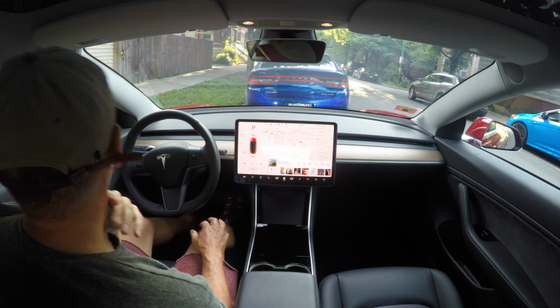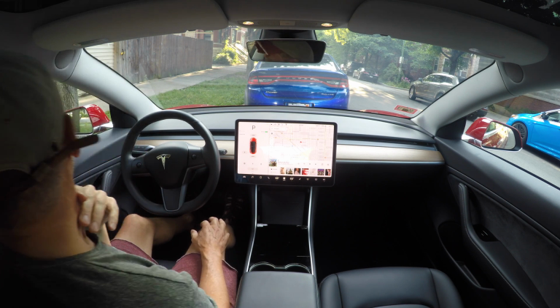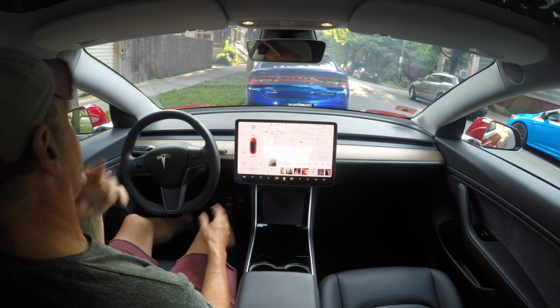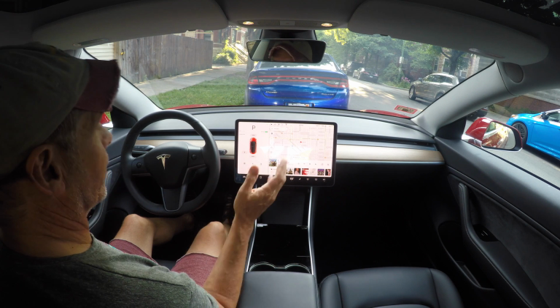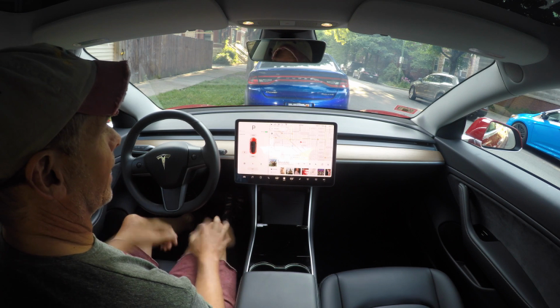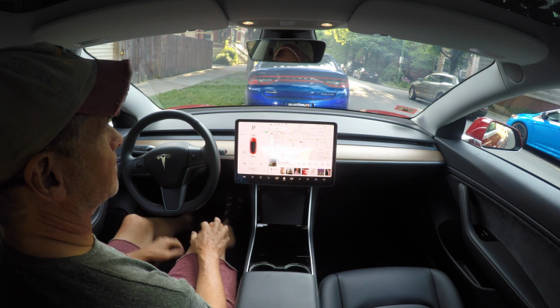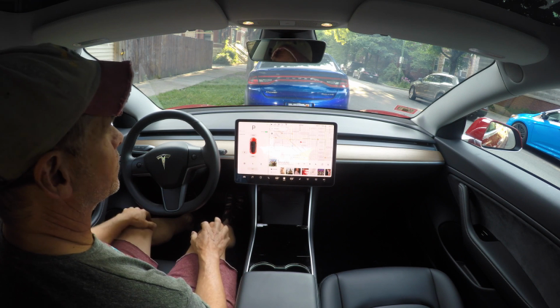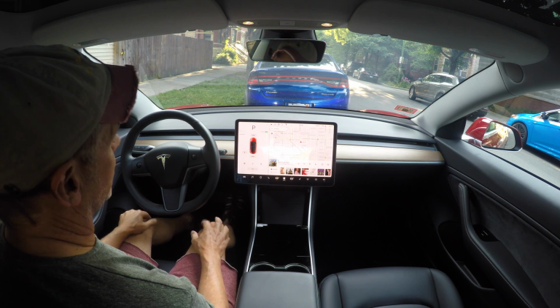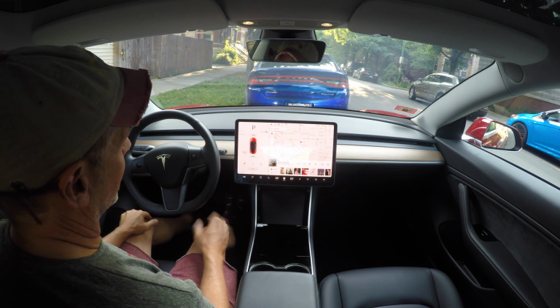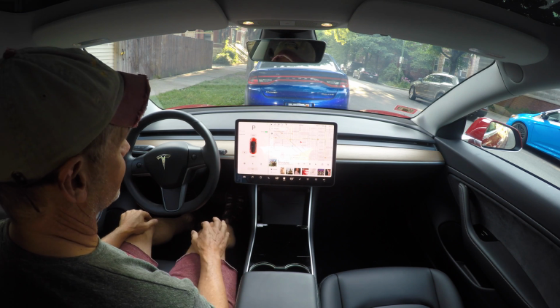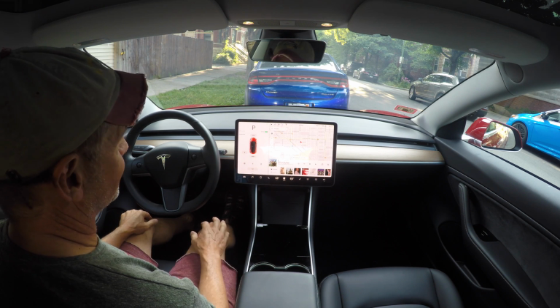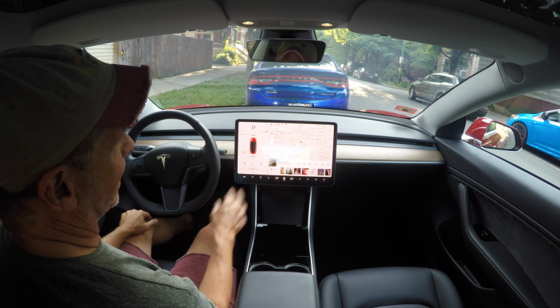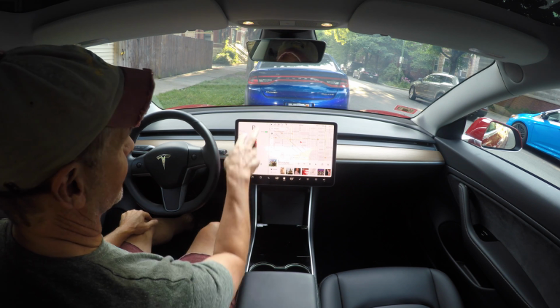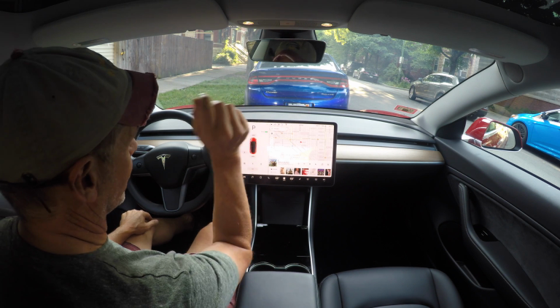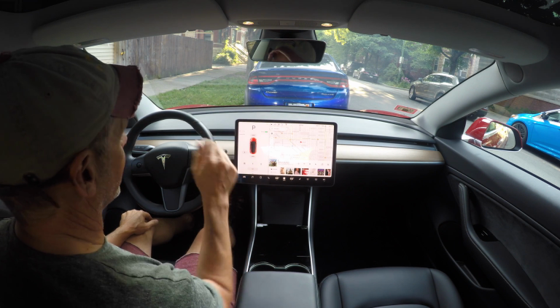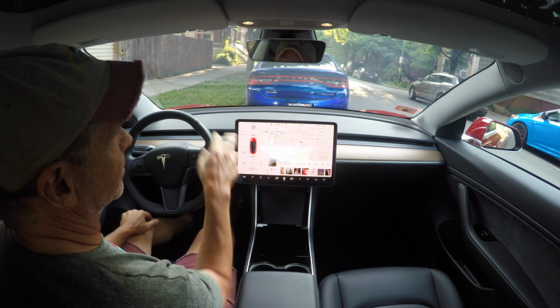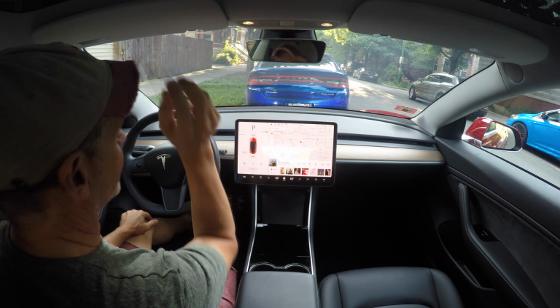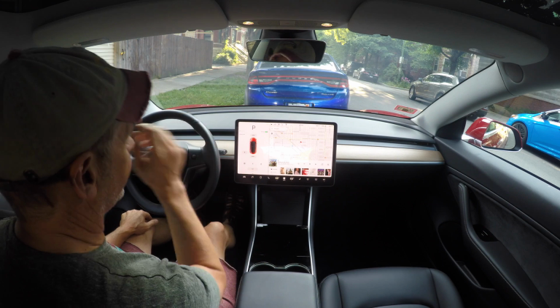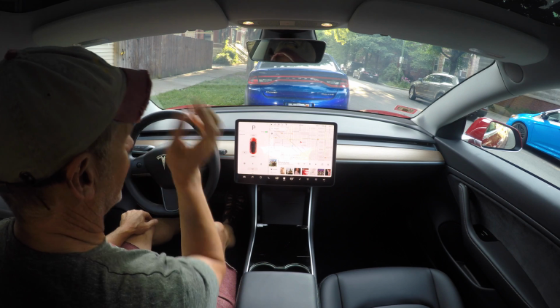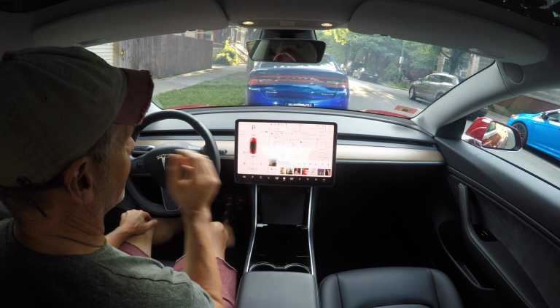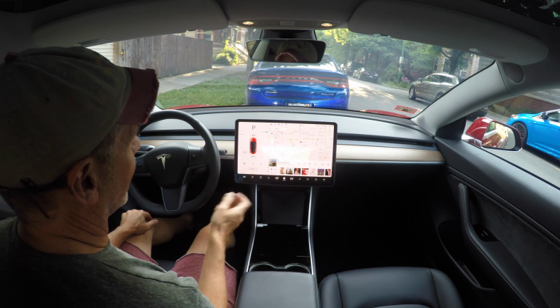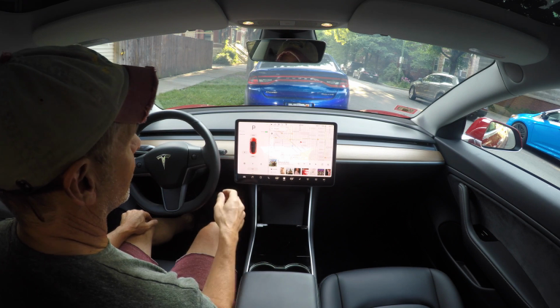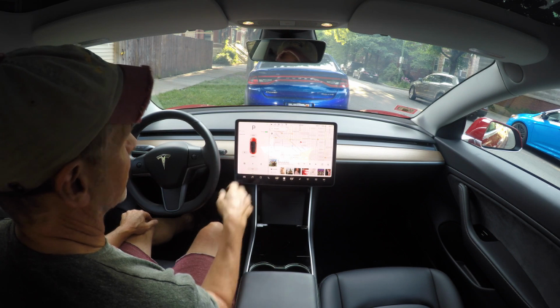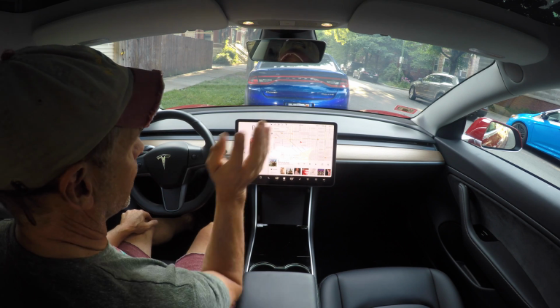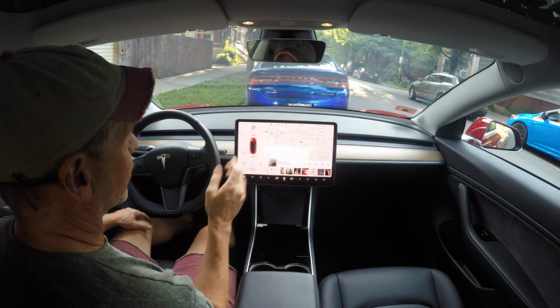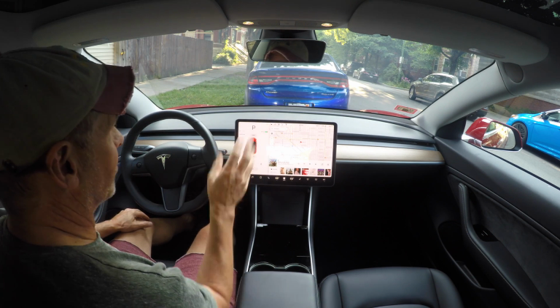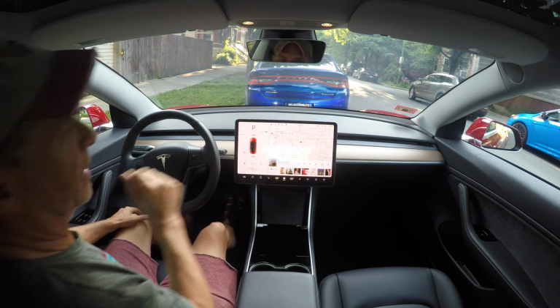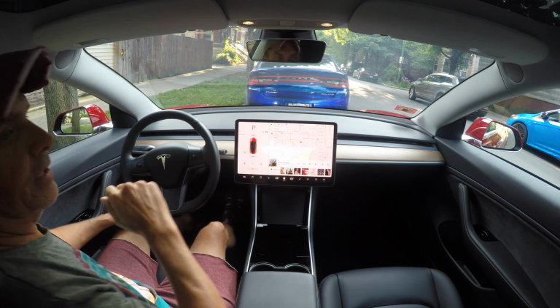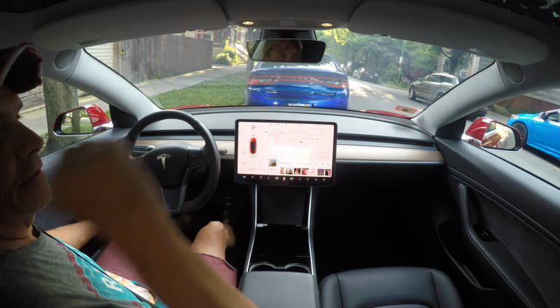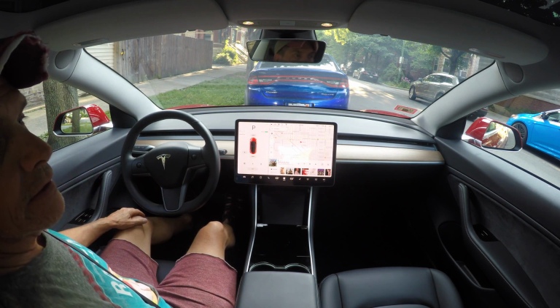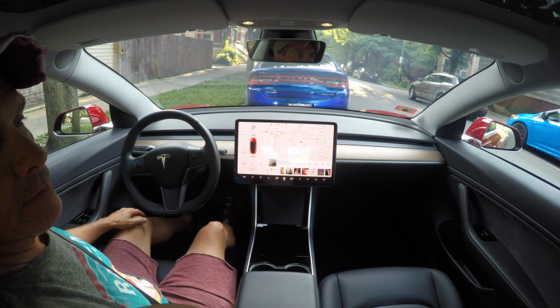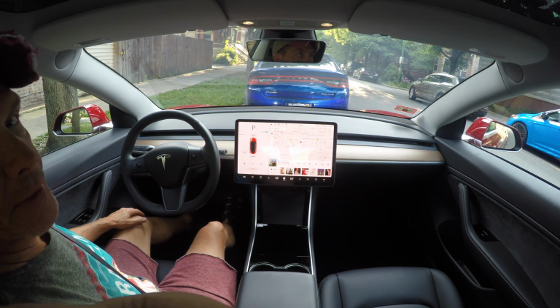So there you have it - Autopark without the floating icons and the five miles an hour and under parking nonsense. Much better.